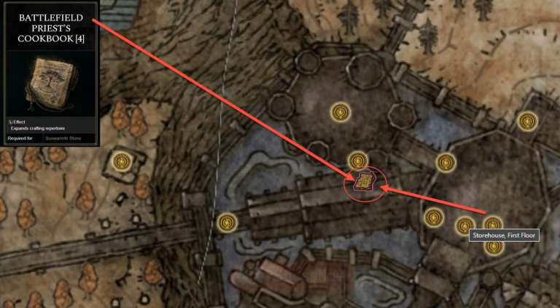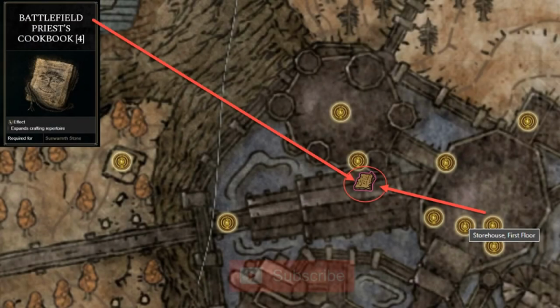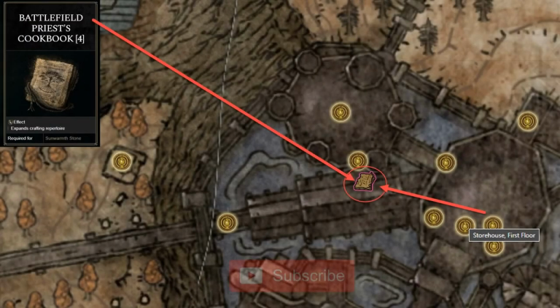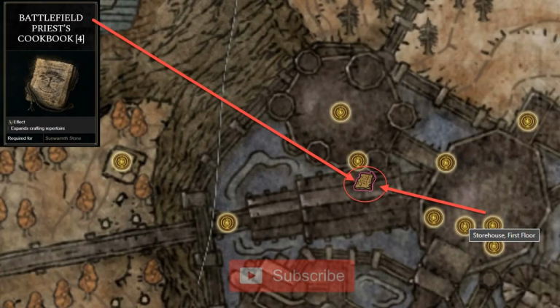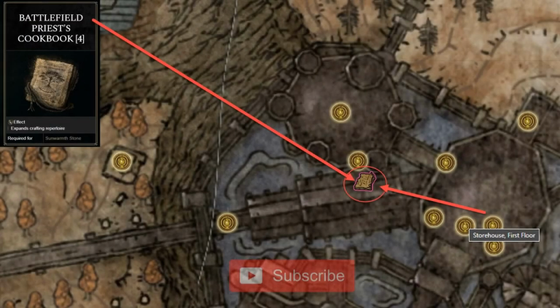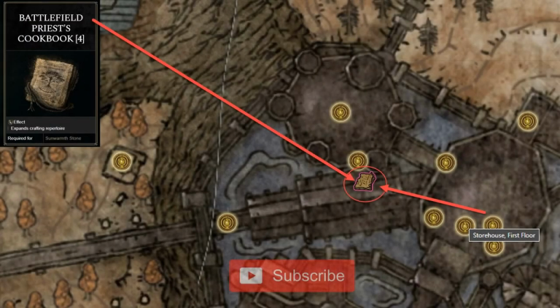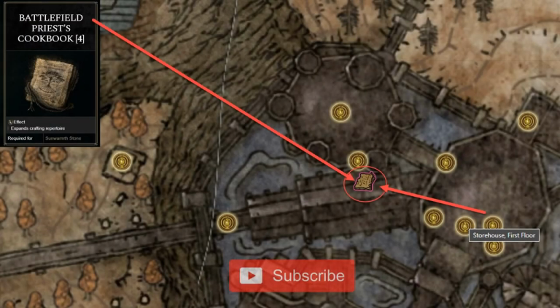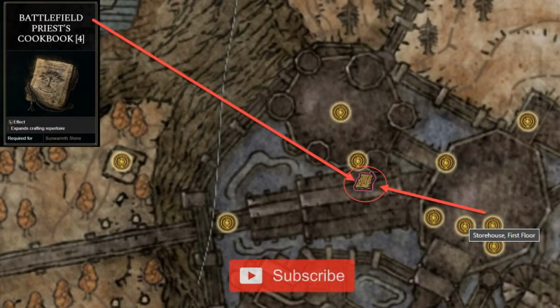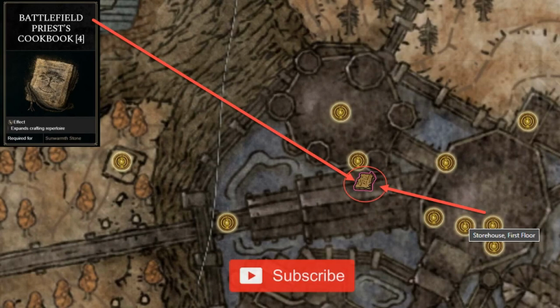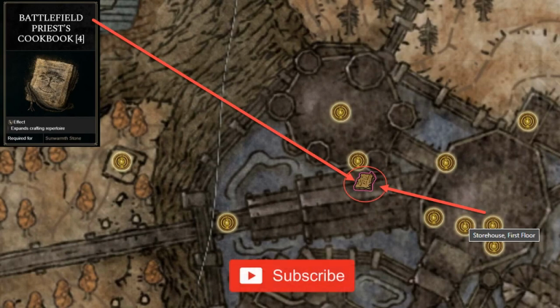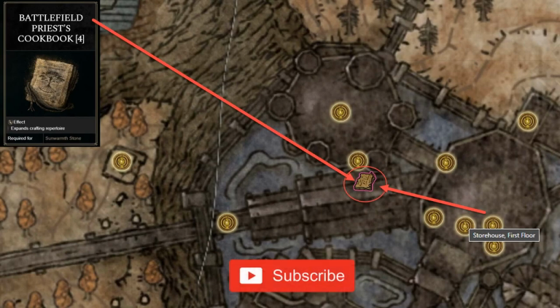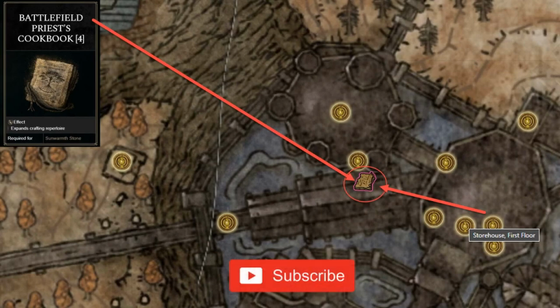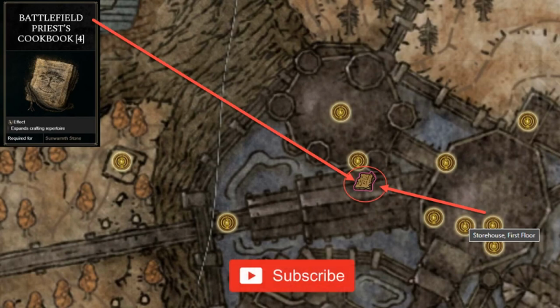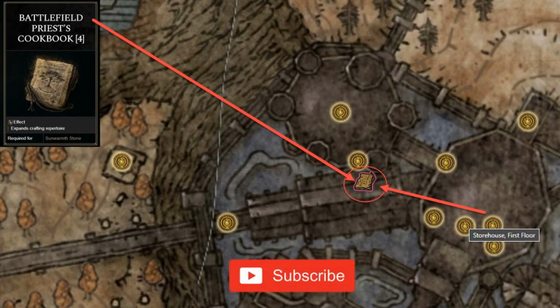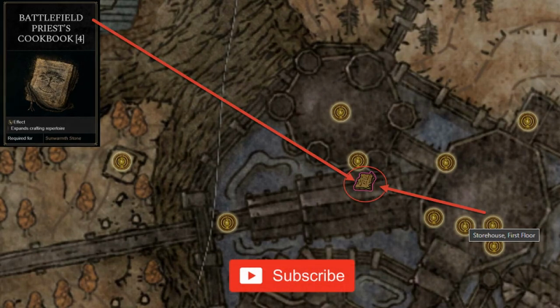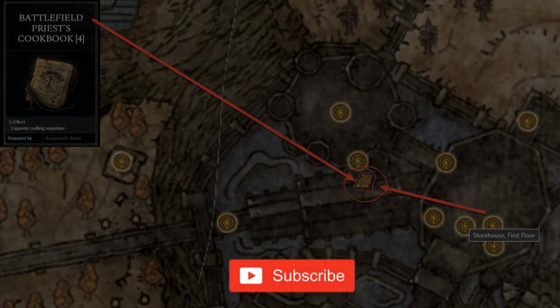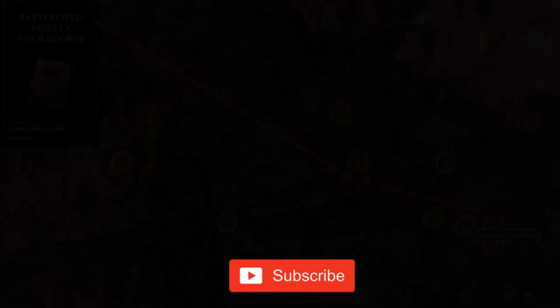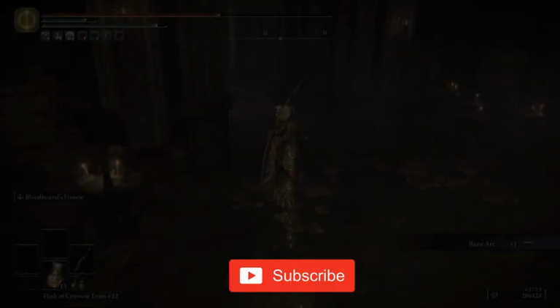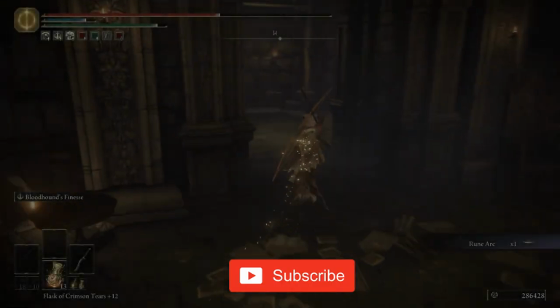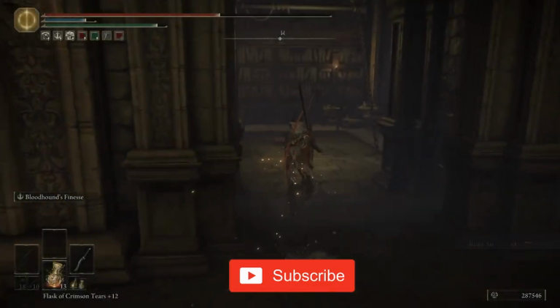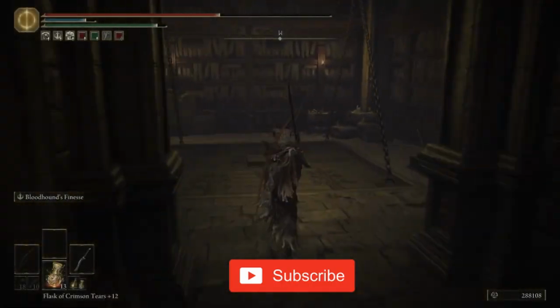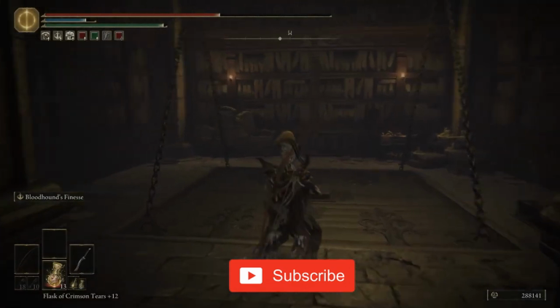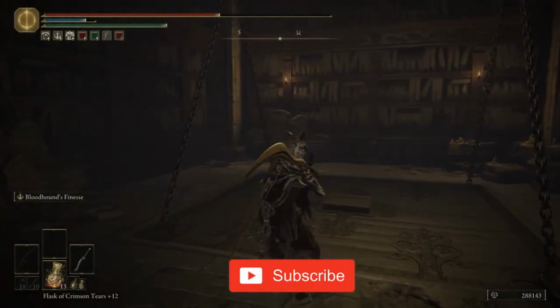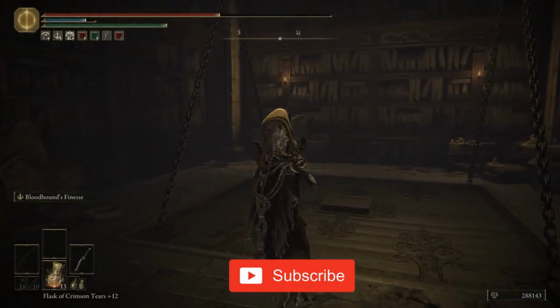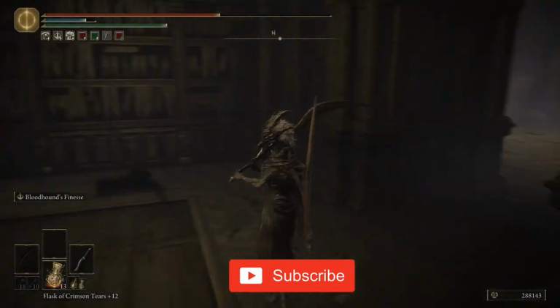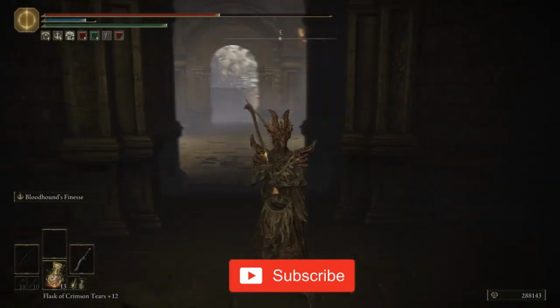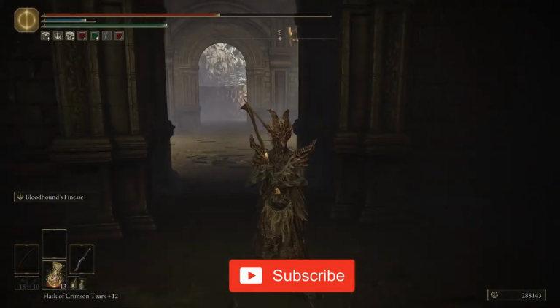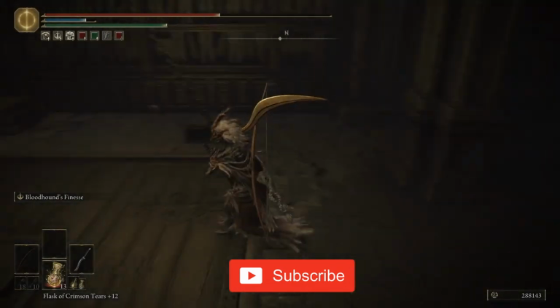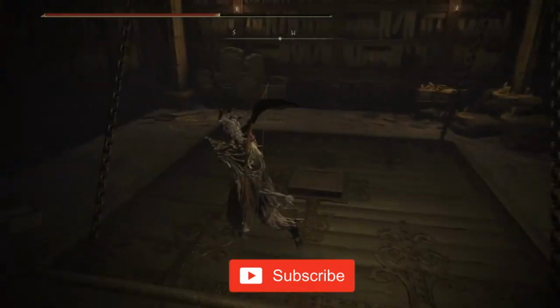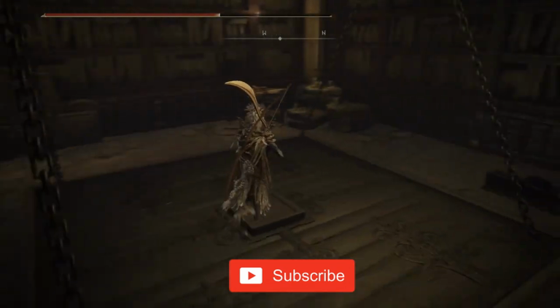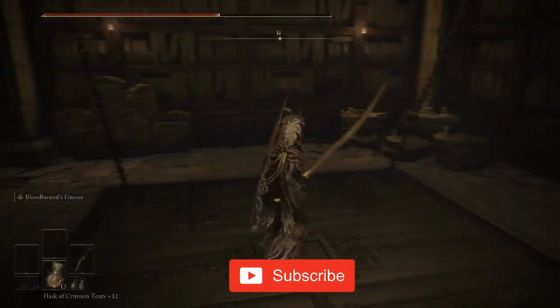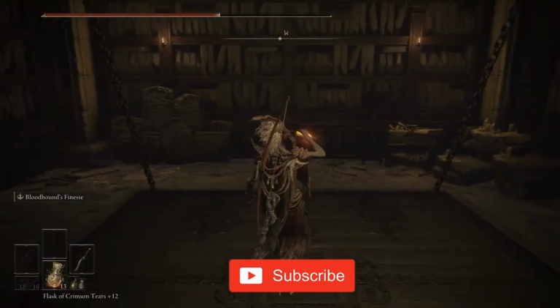The Battlefield Priest's Cookbook 4 can be found in Shadowkeep, hidden behind an illusory wall. I'll show you the way starting from the elevator located next to the Specimen Storehouse first floor site of Grace.